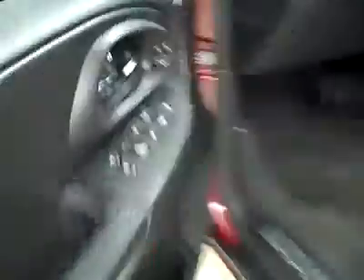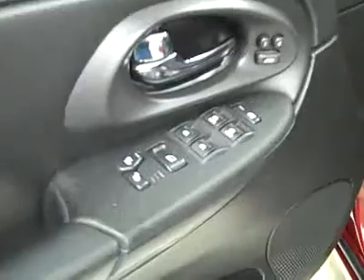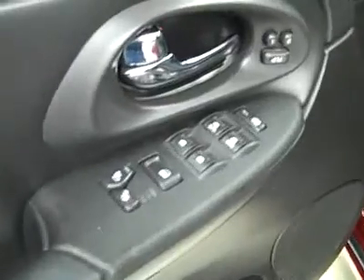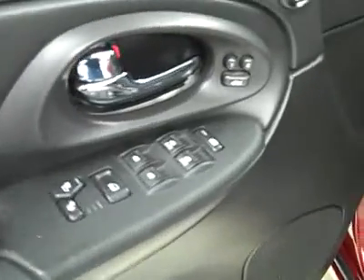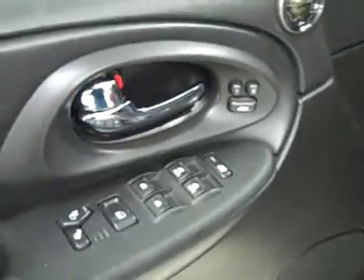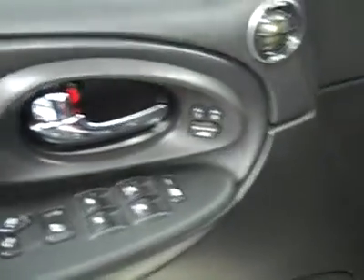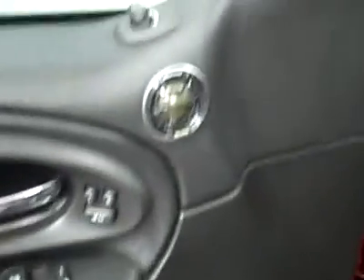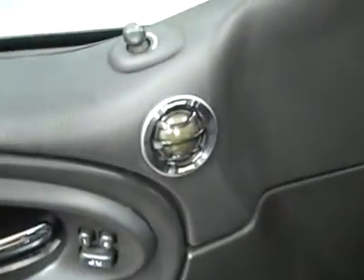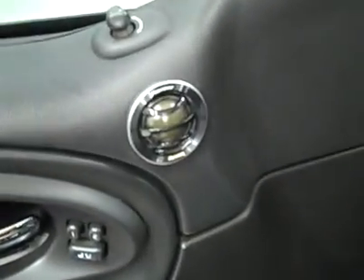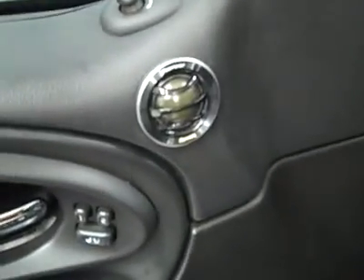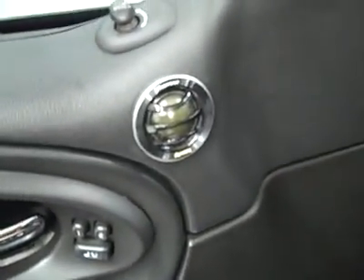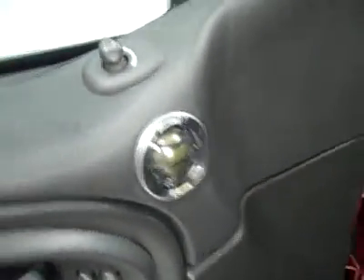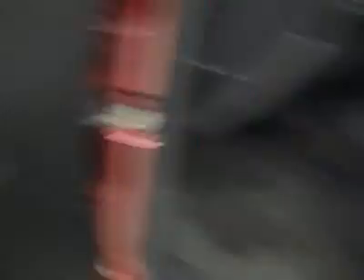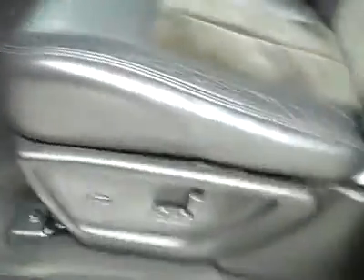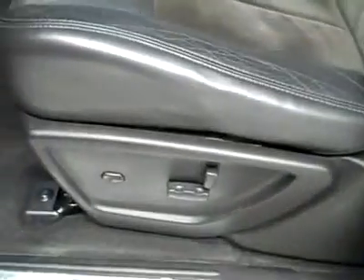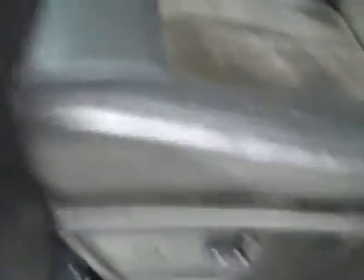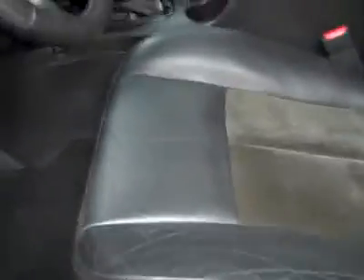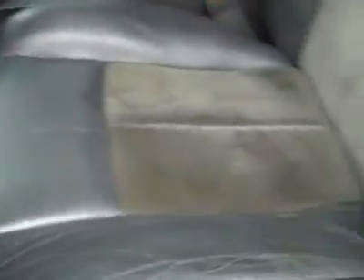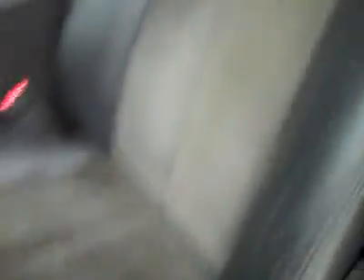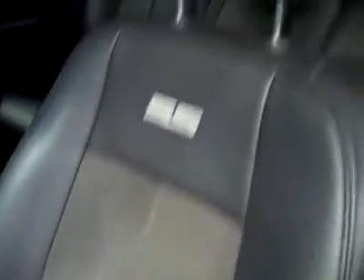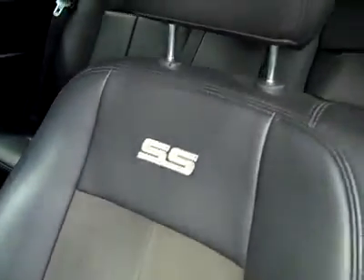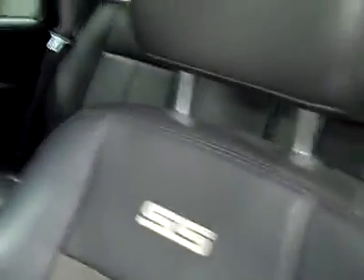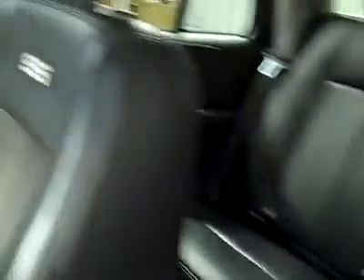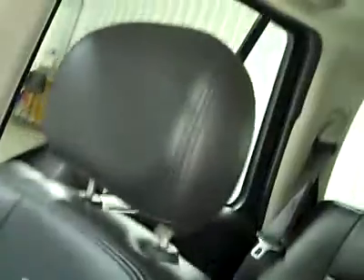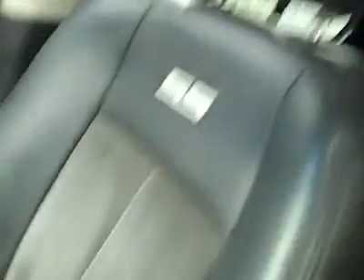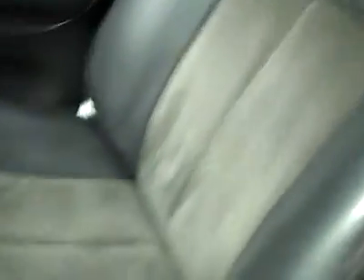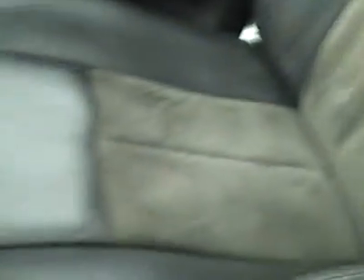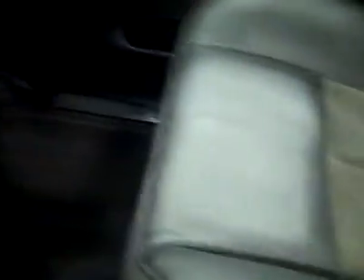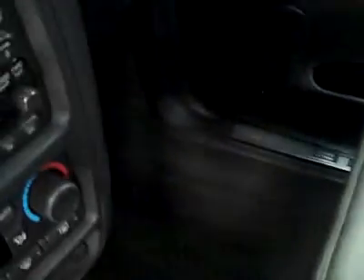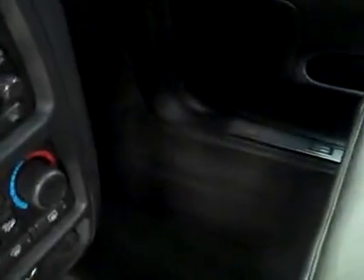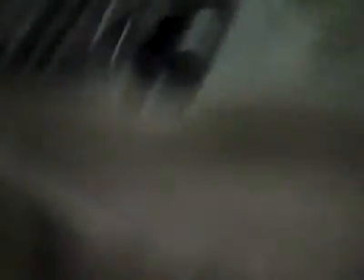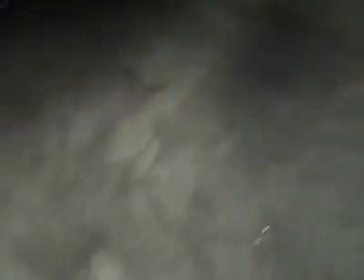Power windows, locks and mirrors, memory driver's seat, looks like an aftermarket Pioneer audio. Power adjustable seats and leather SS interior looks like it's holding up real well — no rips or tears, no stains, and the floors look good too.